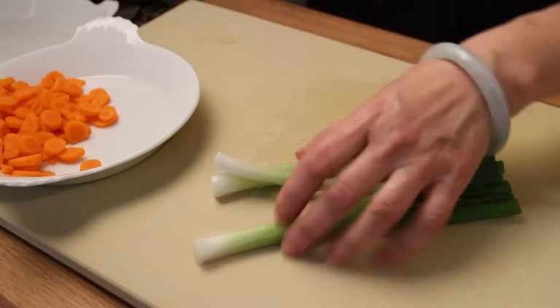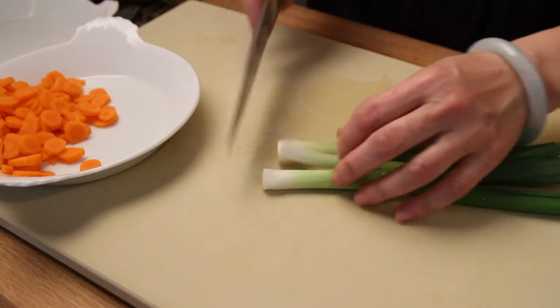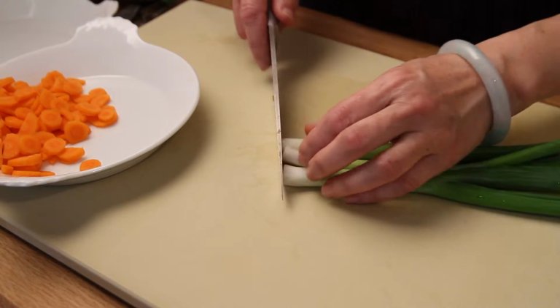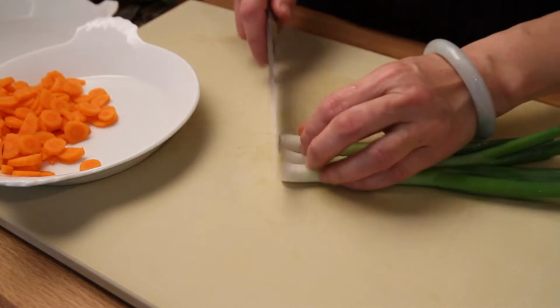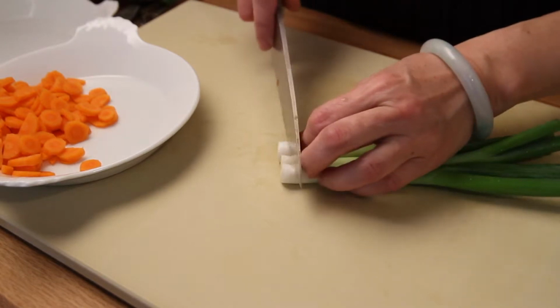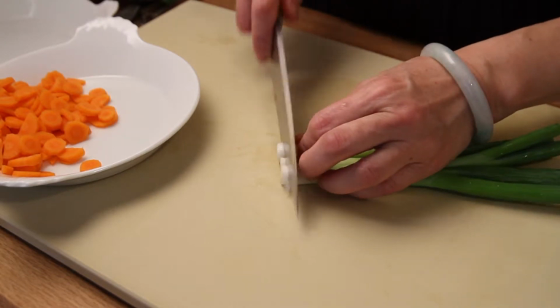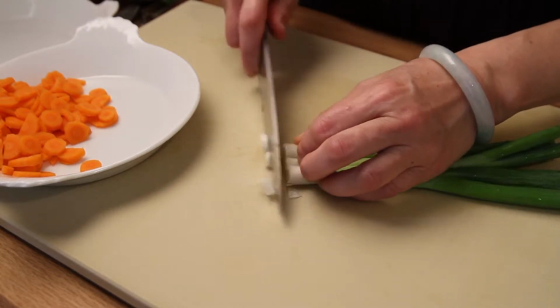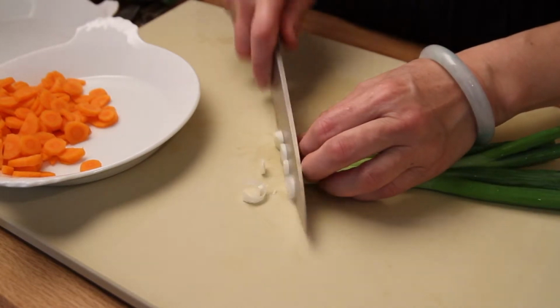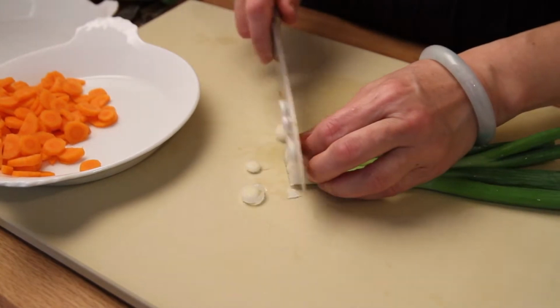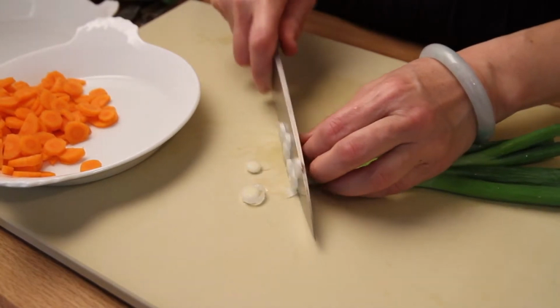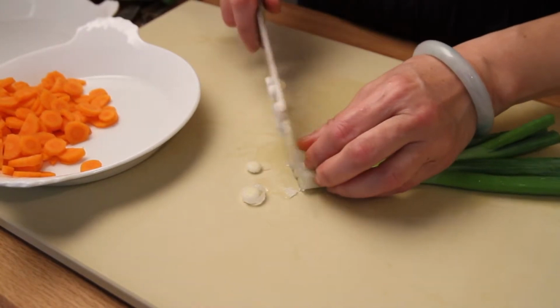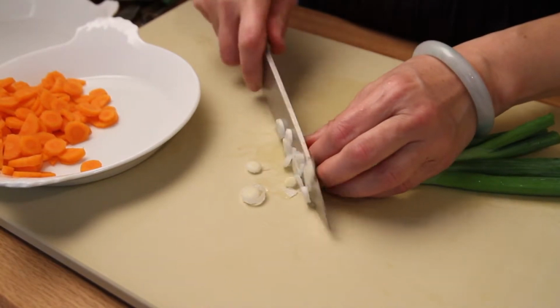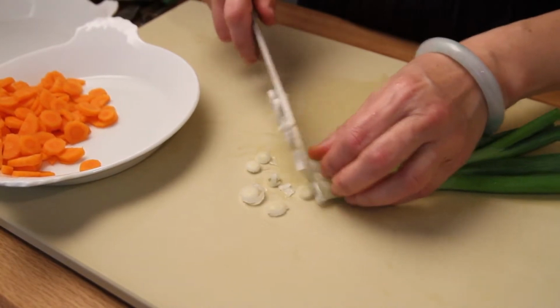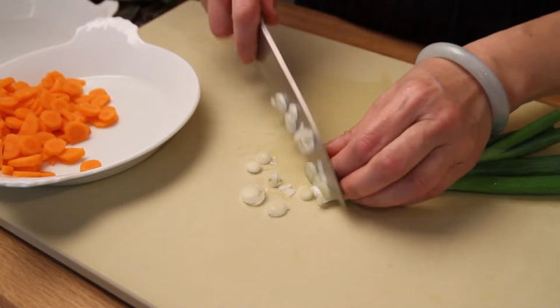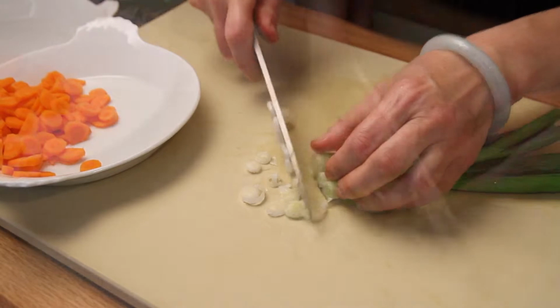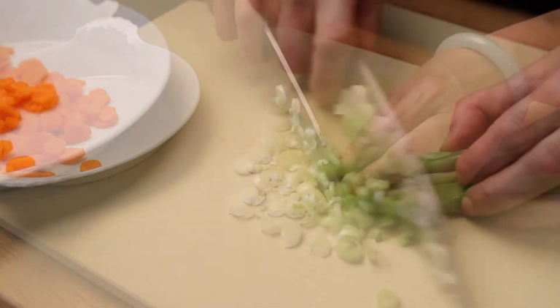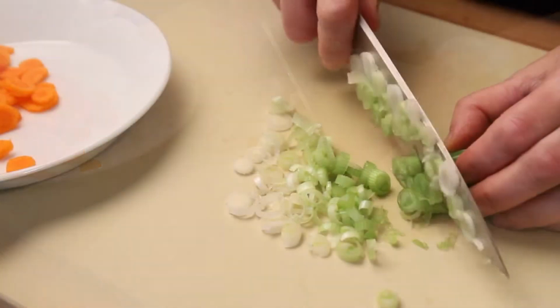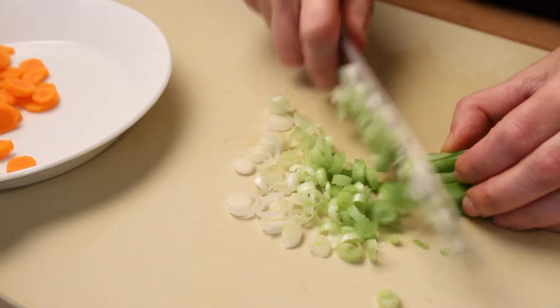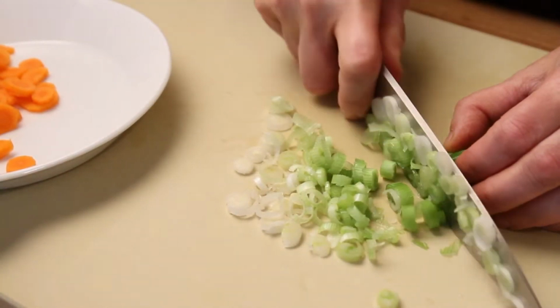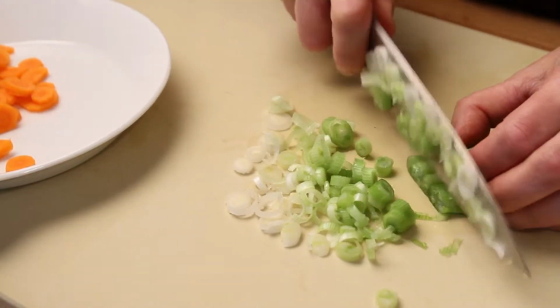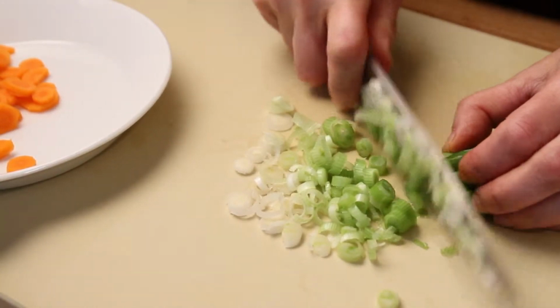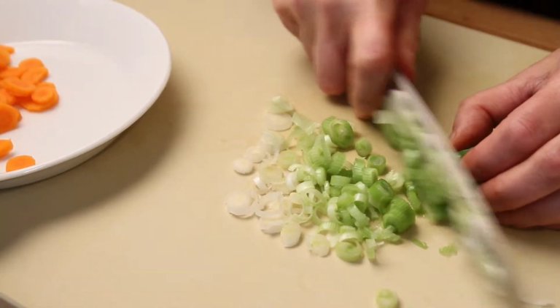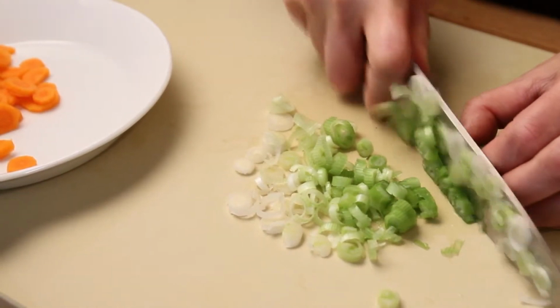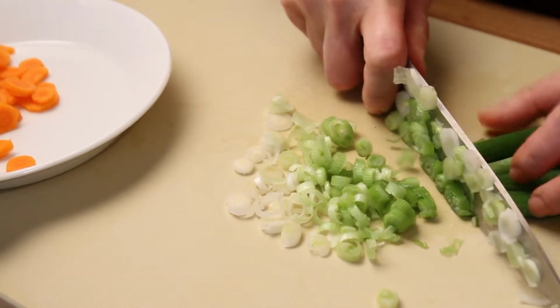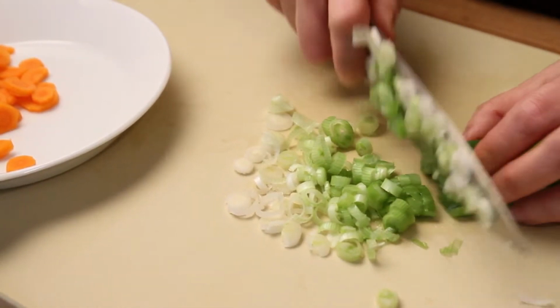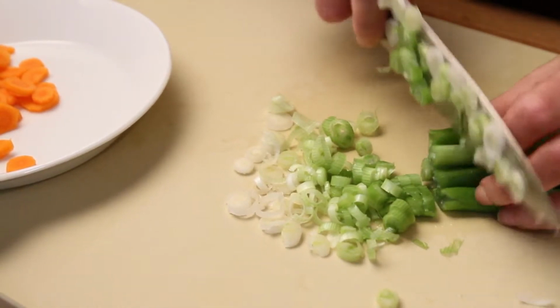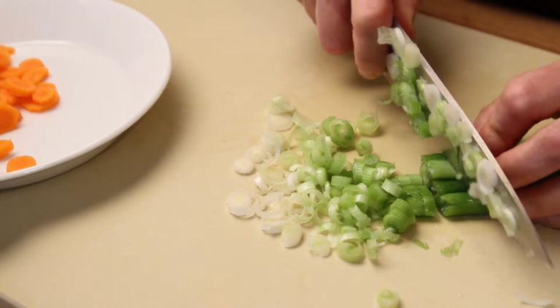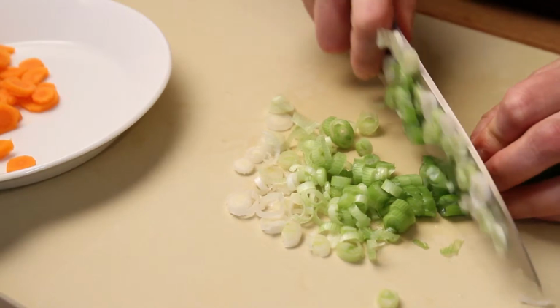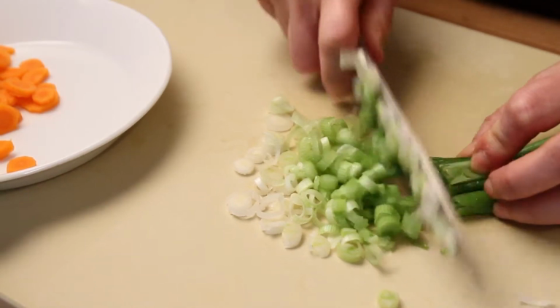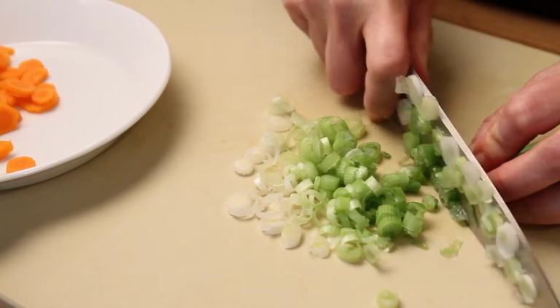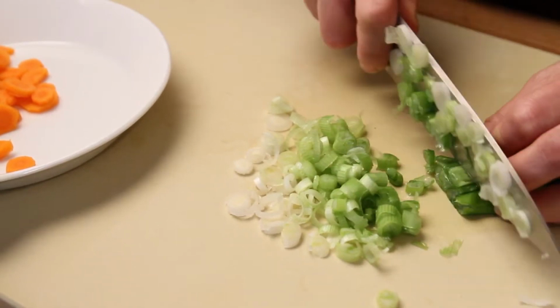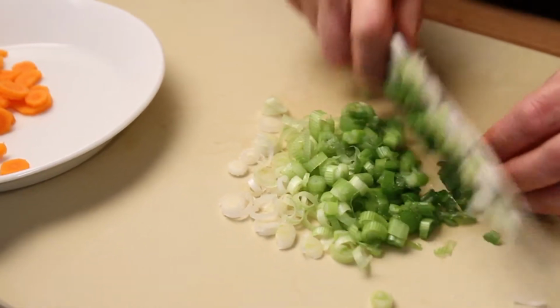Clean the shallot on both ends and cut it really, really thin. I don't like onion, shallot, and all that. But for this dish it works because it adds a lot of flavour.